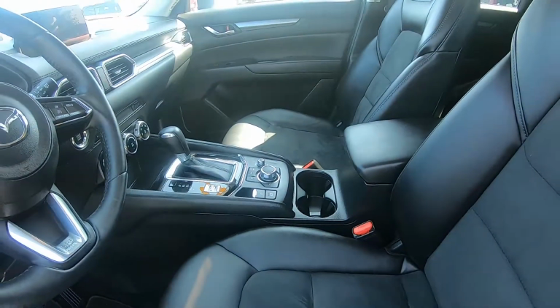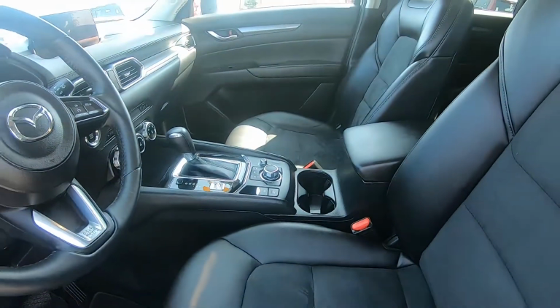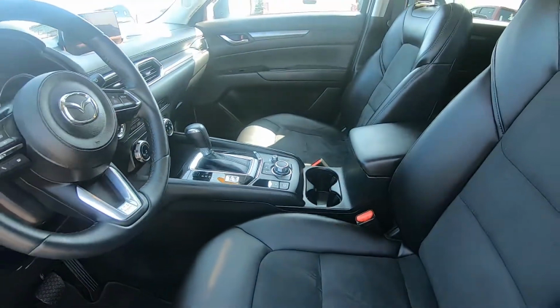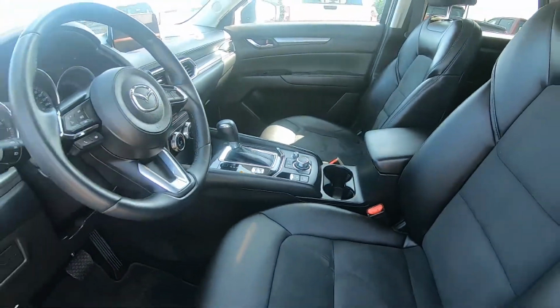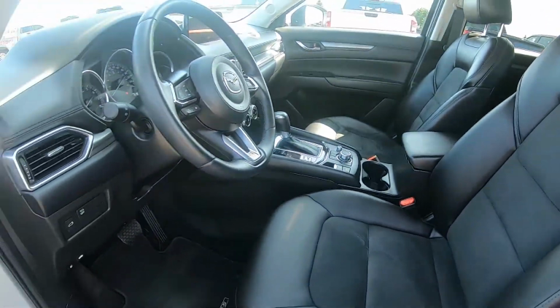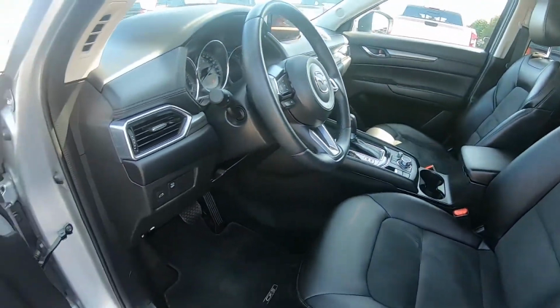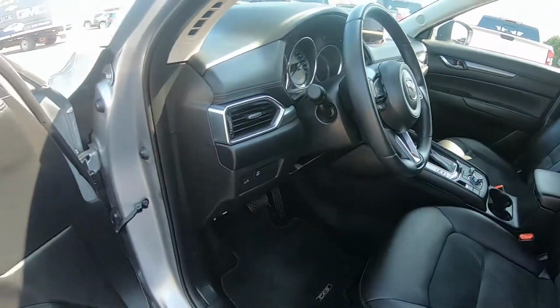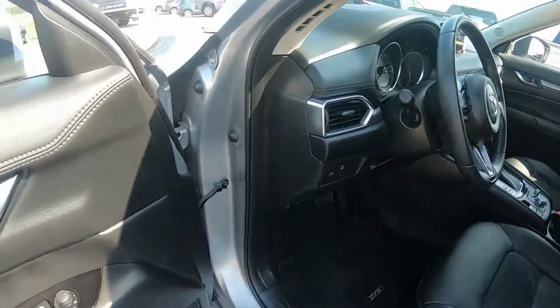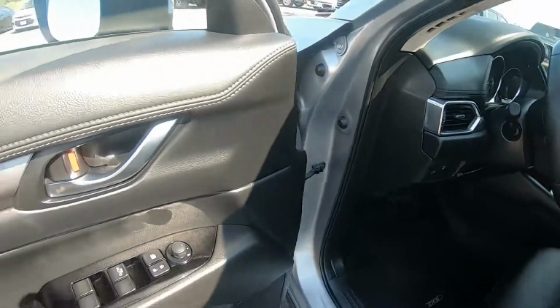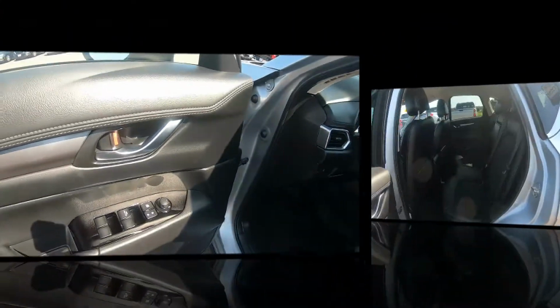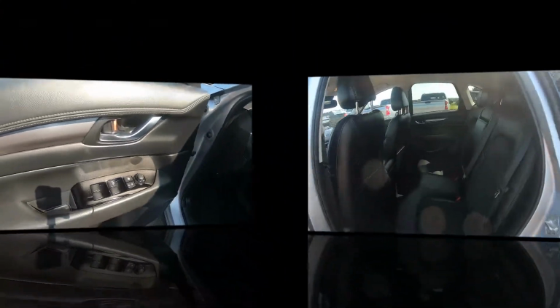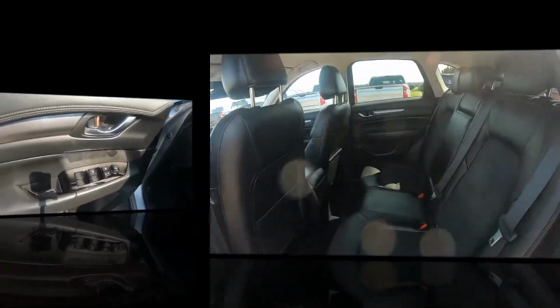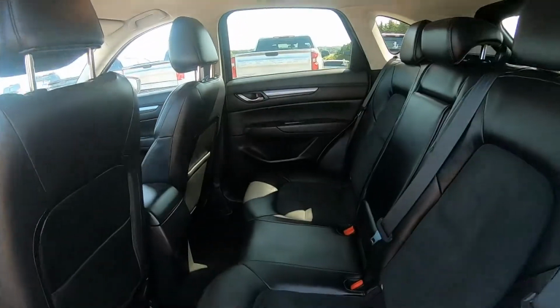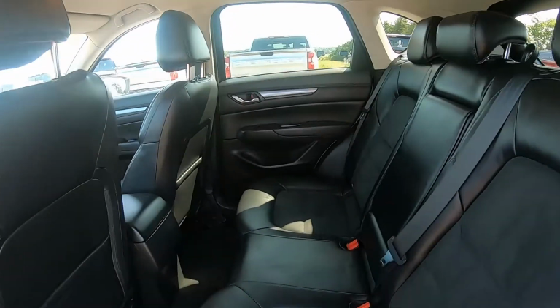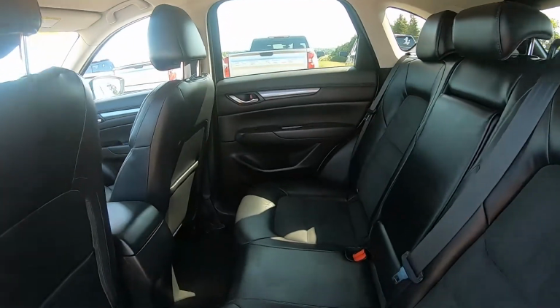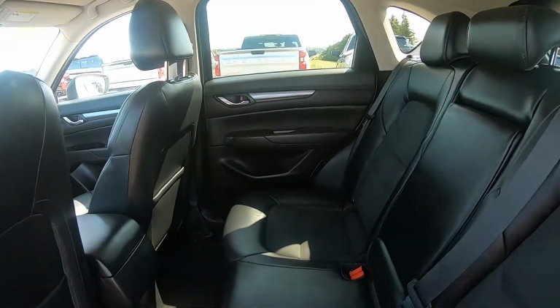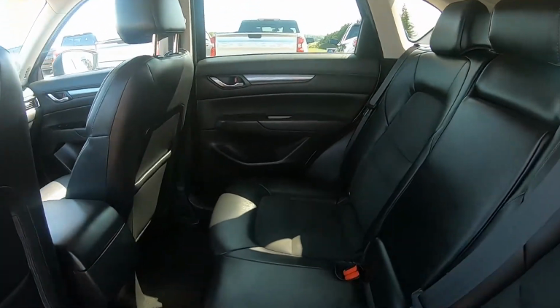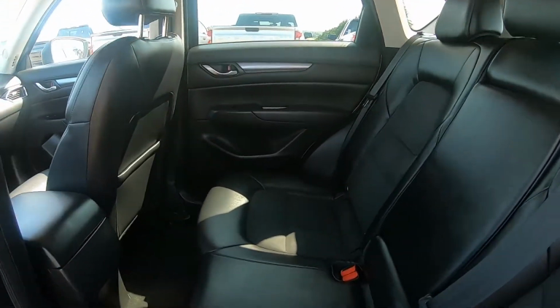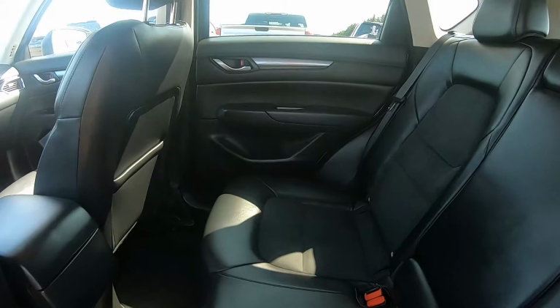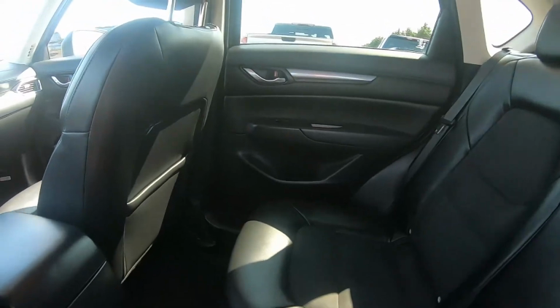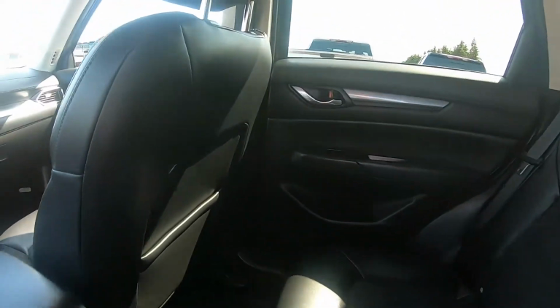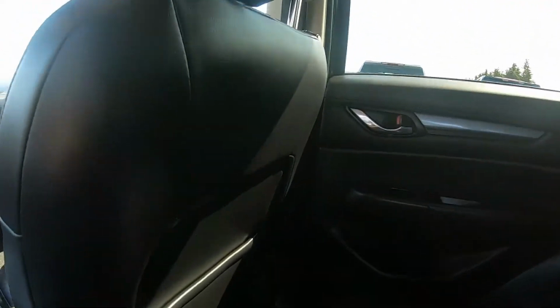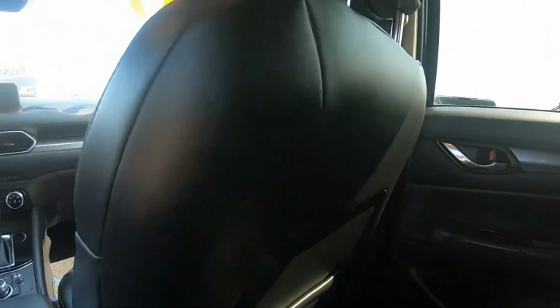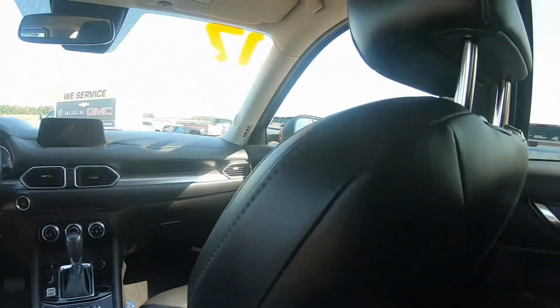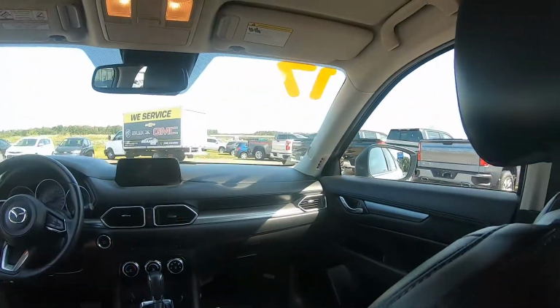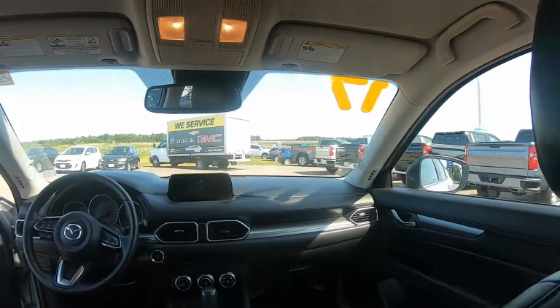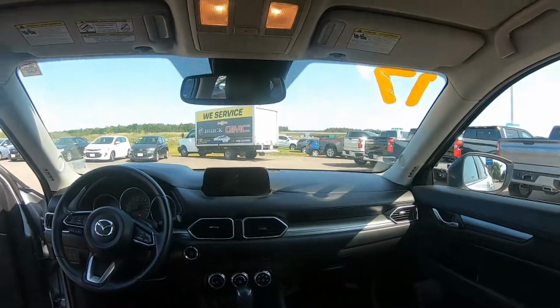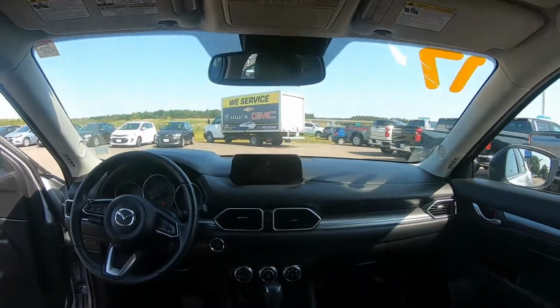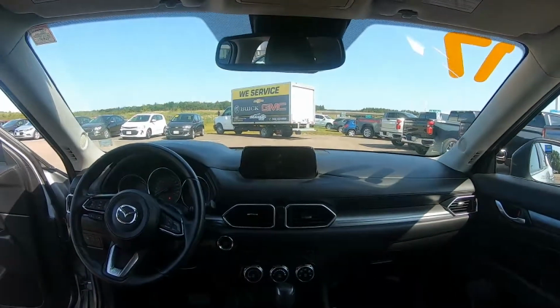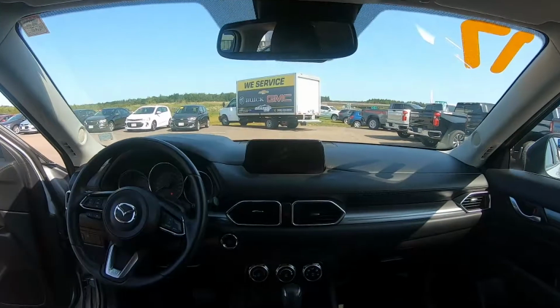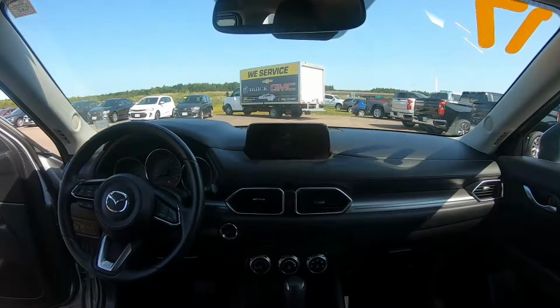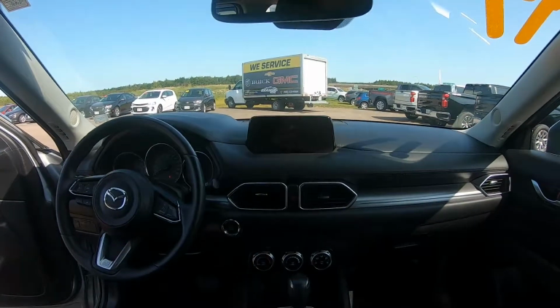It has power windows, power locks, a push-button start, remote keyless entry, rear passenger vents, automatic dual zone climate control, a 7-inch colored touchscreen with backup camera, and AM-FM radio.